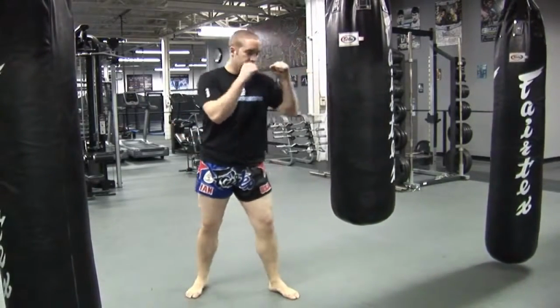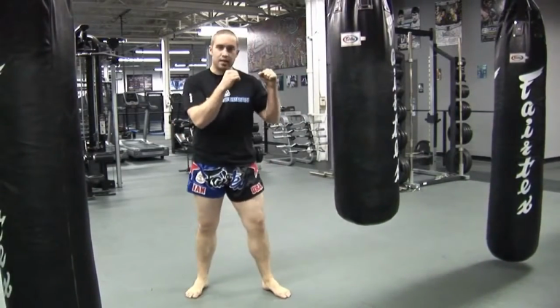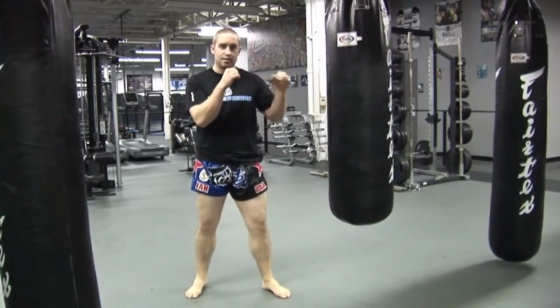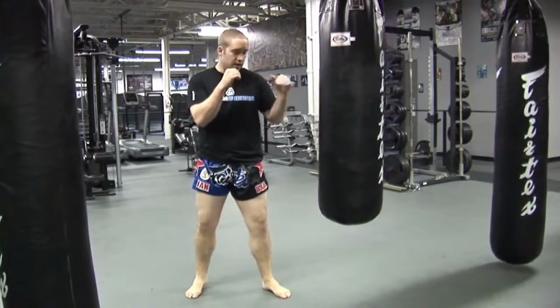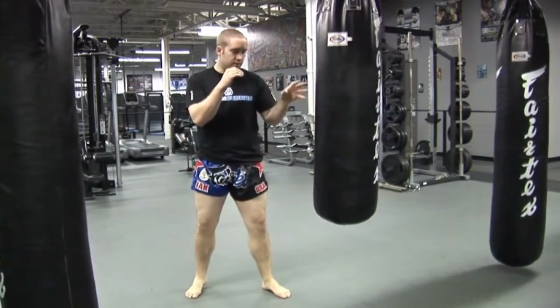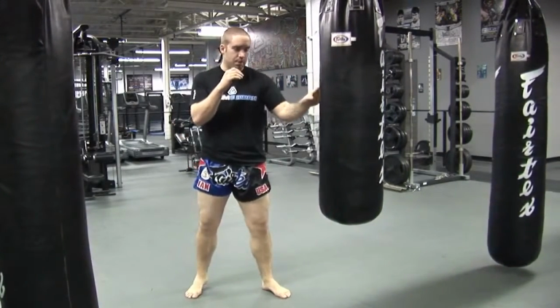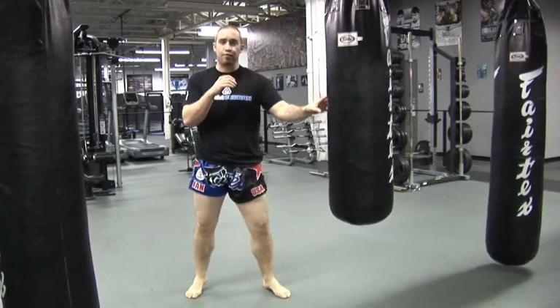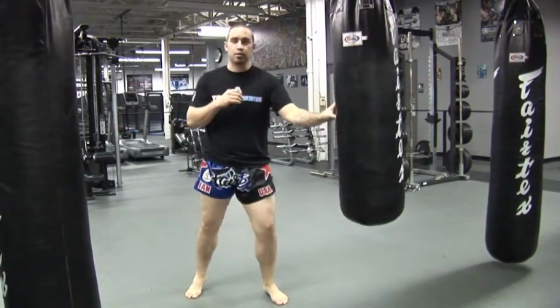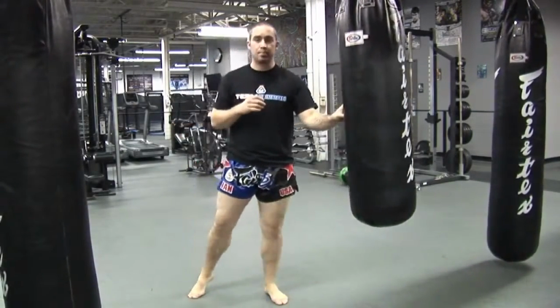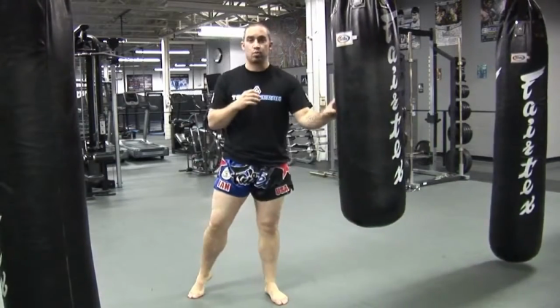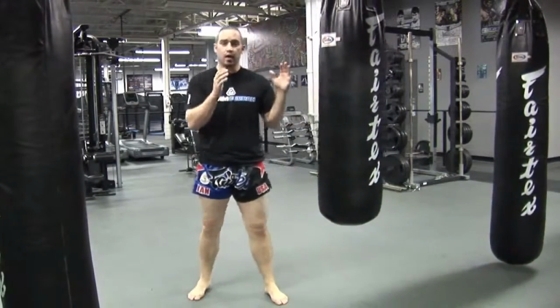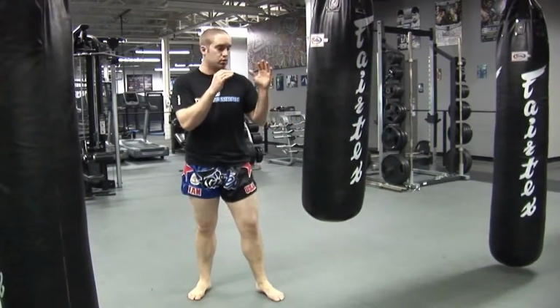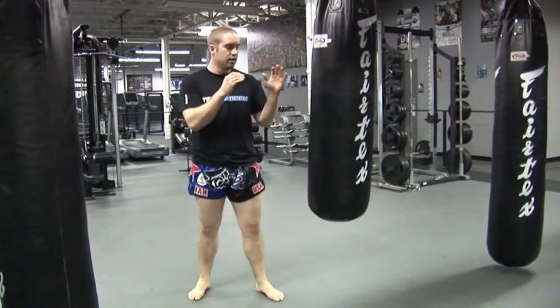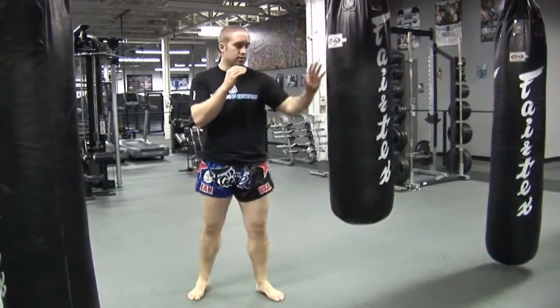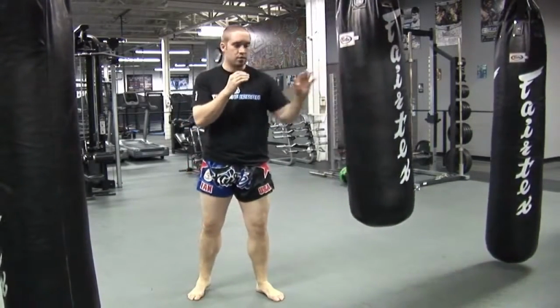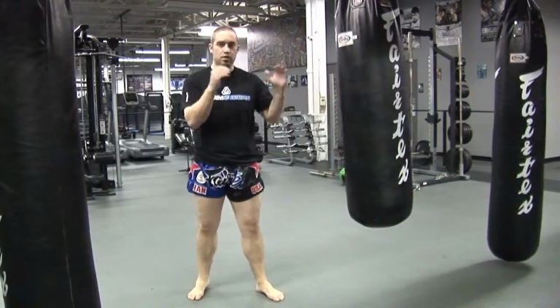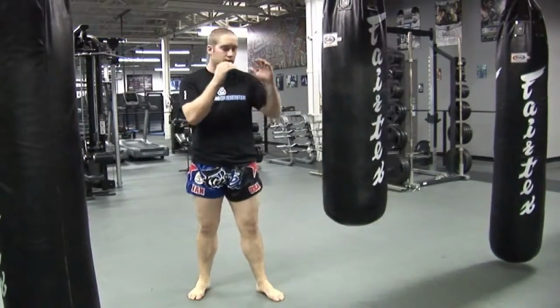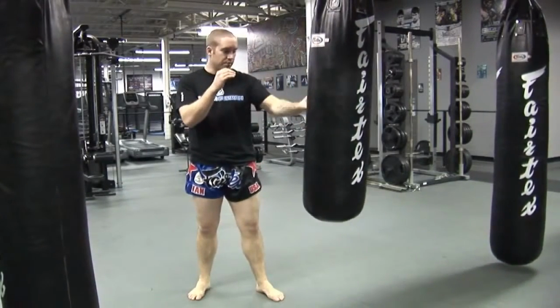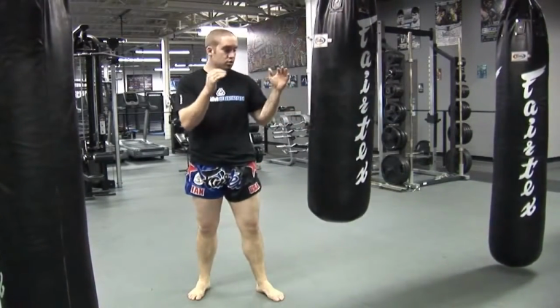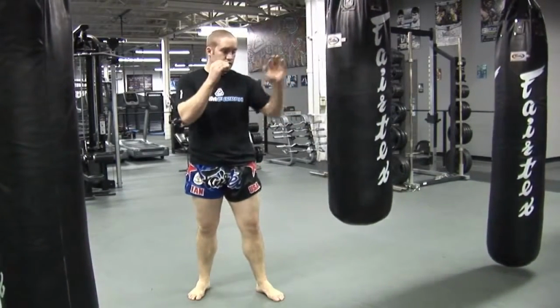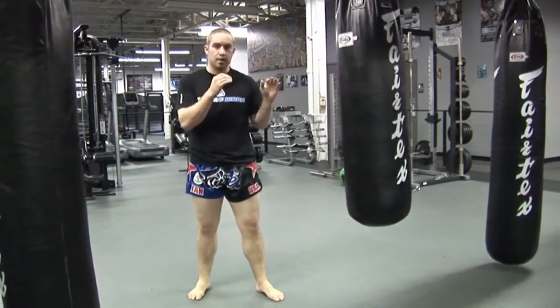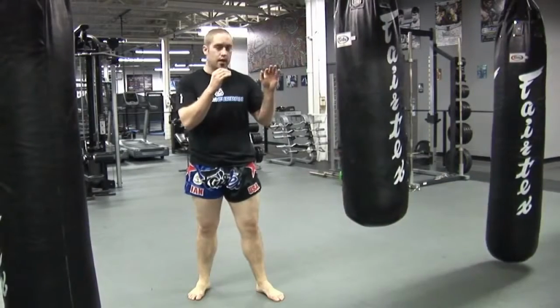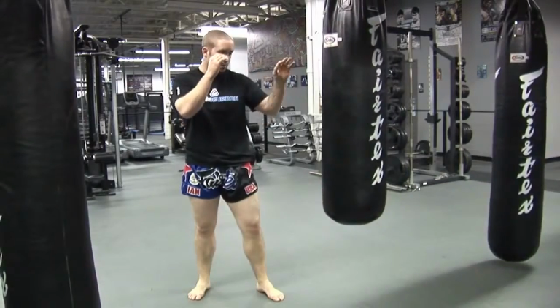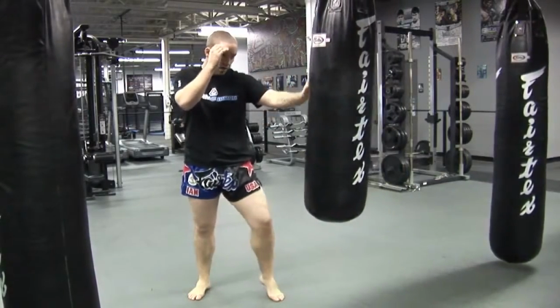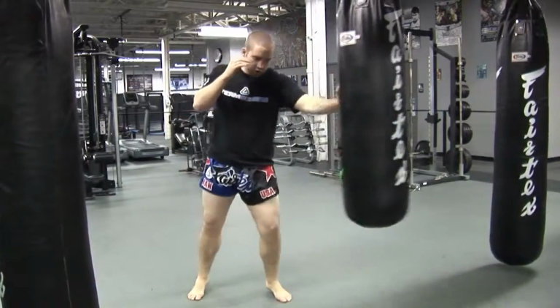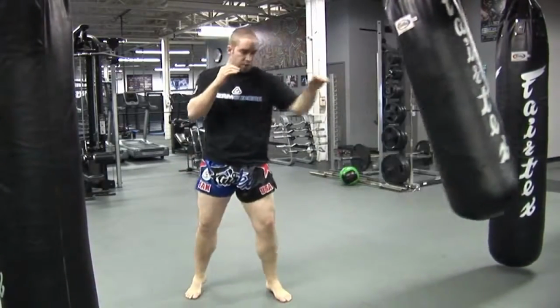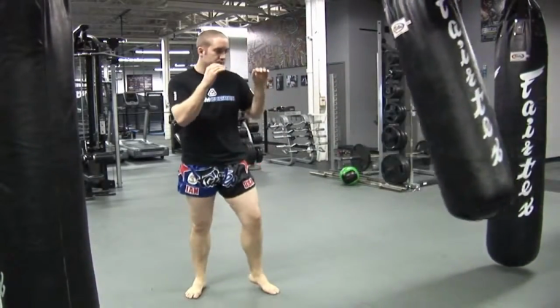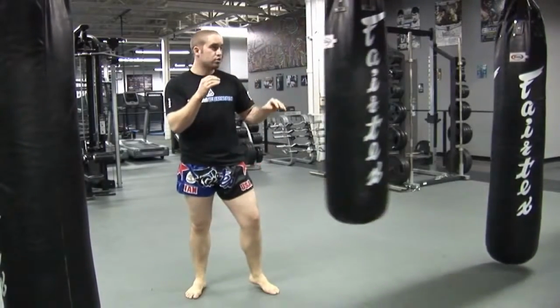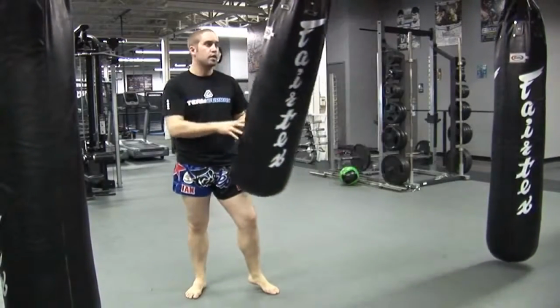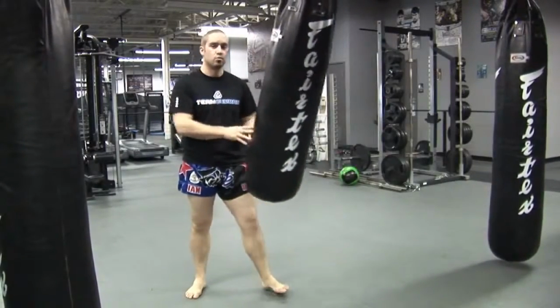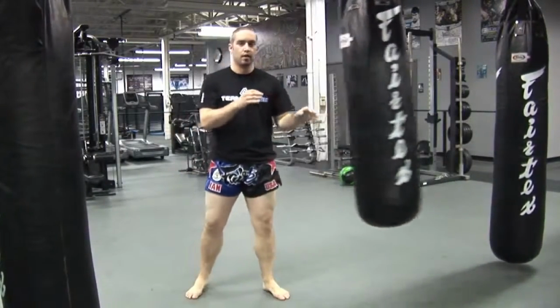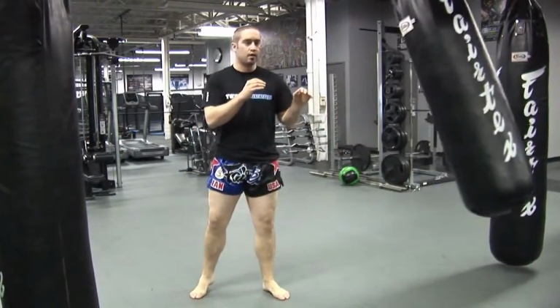If I'm in my kick stance and I want to increase my power, the first thing I'm going to do is get the bag swinging. However I want to do that is up to me. Sometimes if the bag's neutral, I'll just use my lead hand and push the bag off — just push the bag out and start to get it to swing.